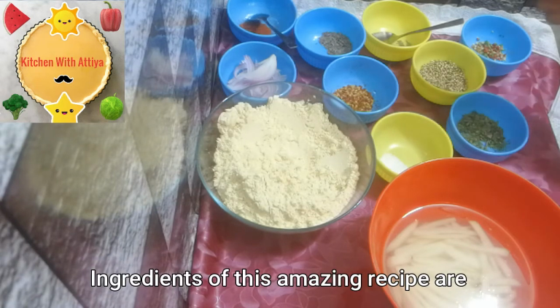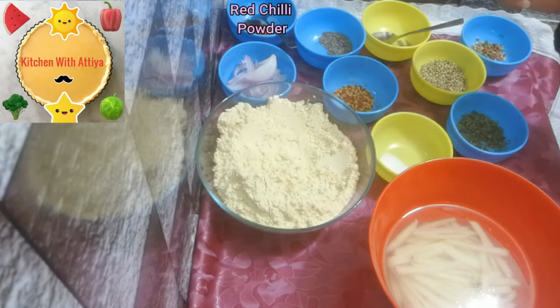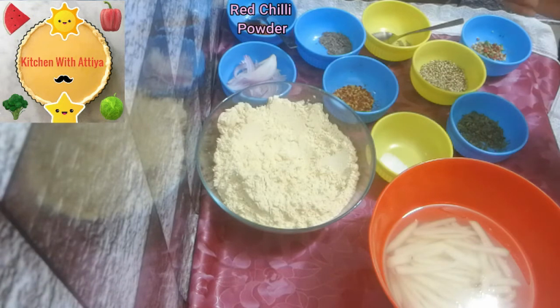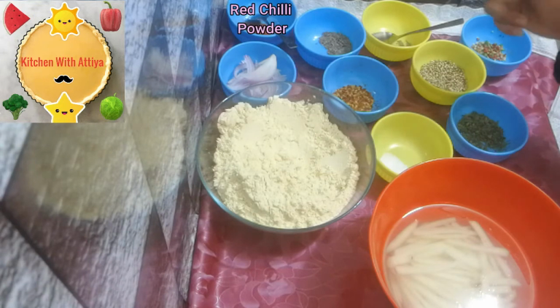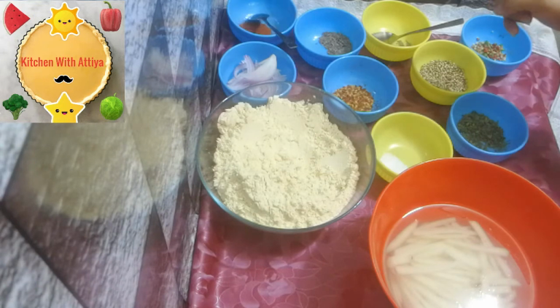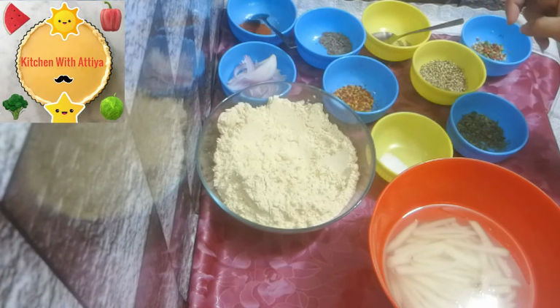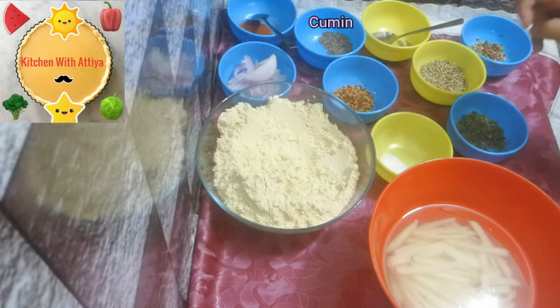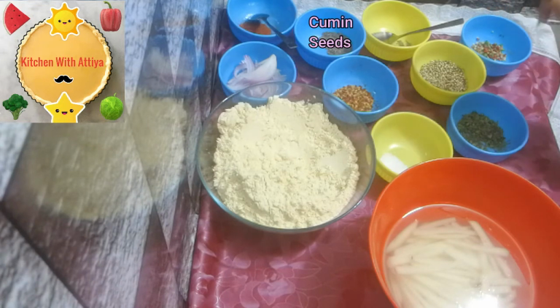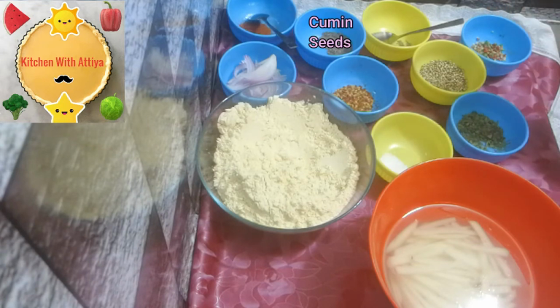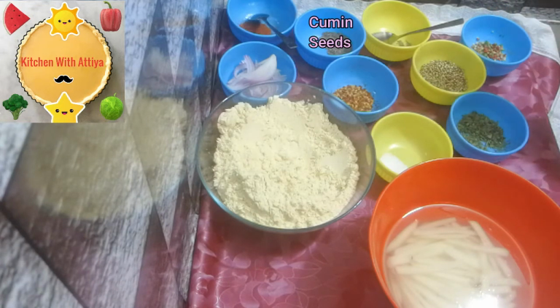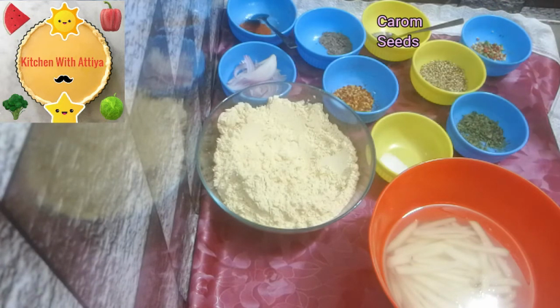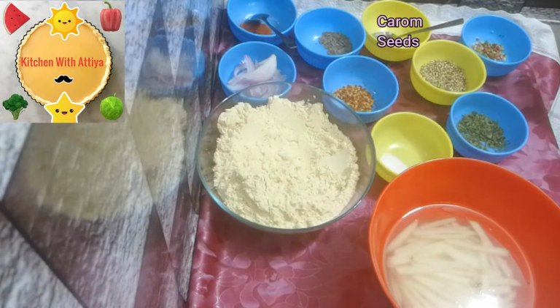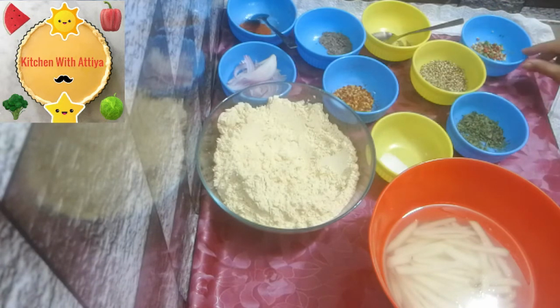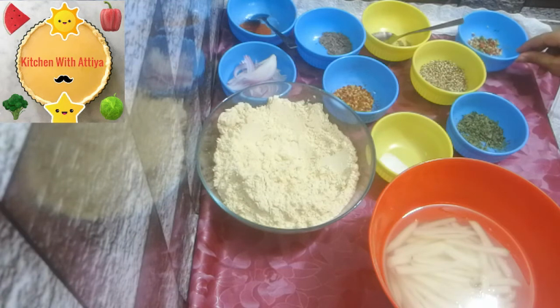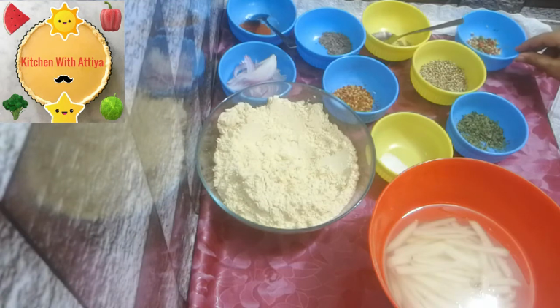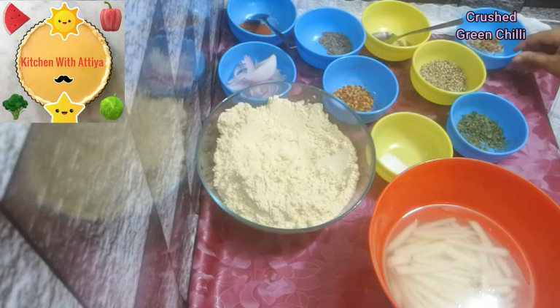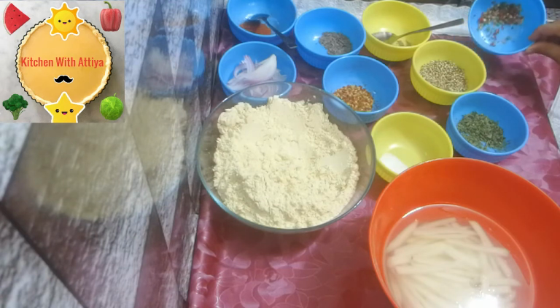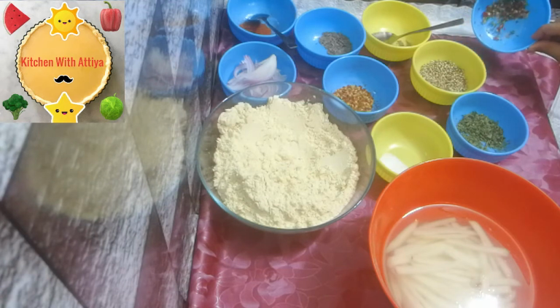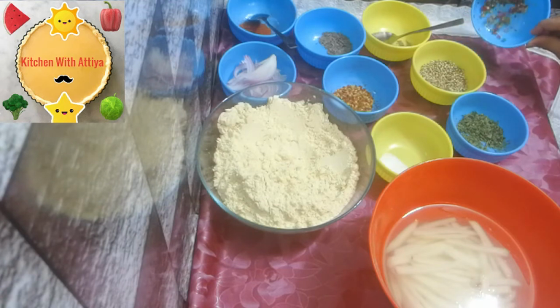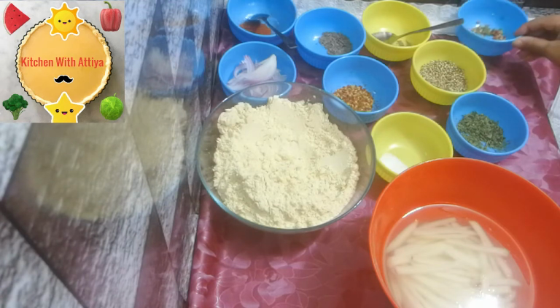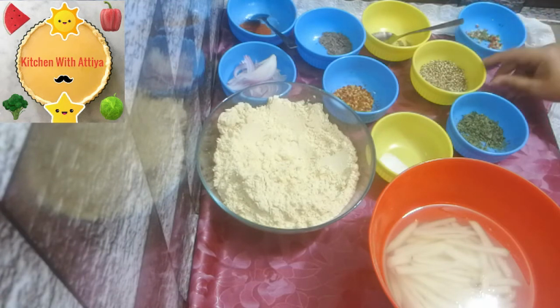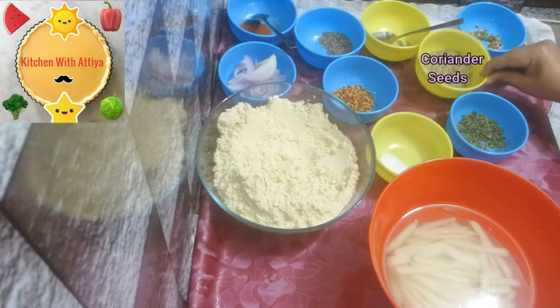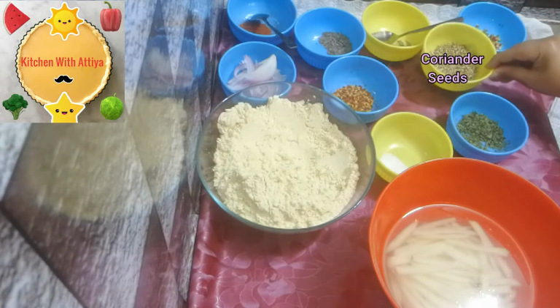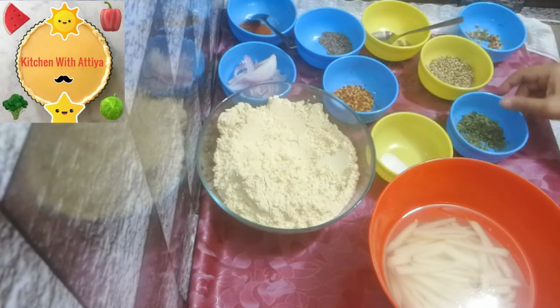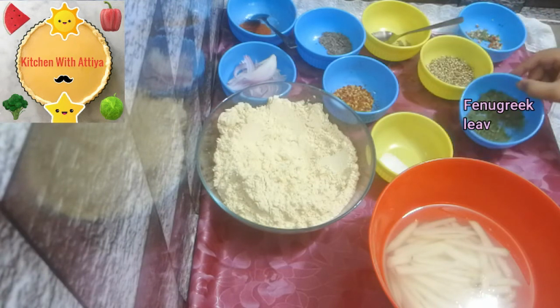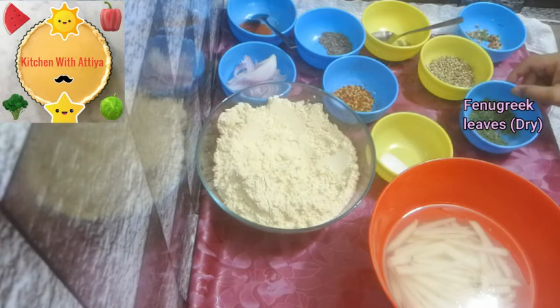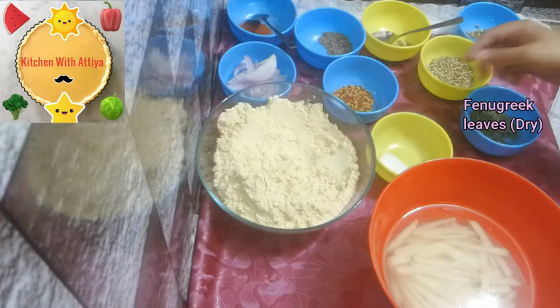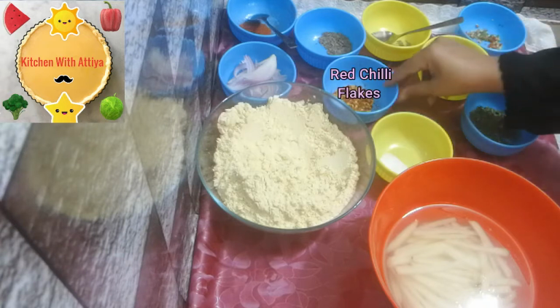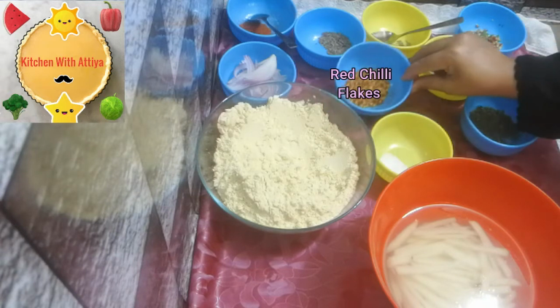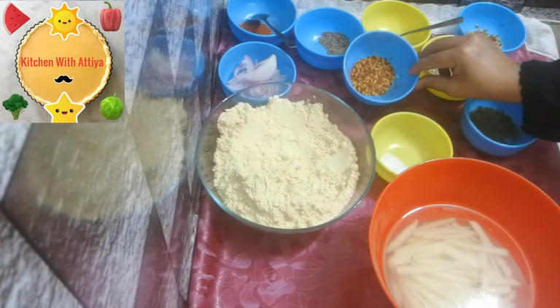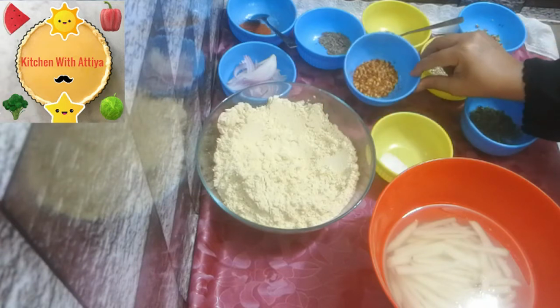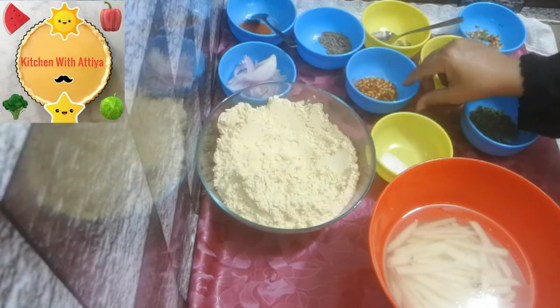Chili powder, red chili powder, zira, ajwain, suki nedhi, and chili flakes.